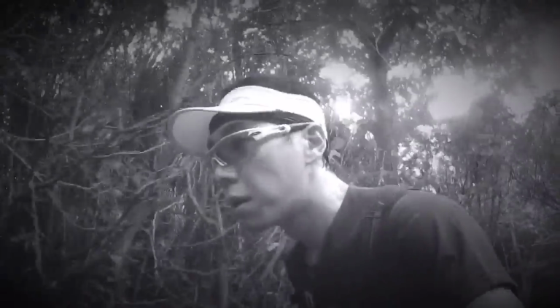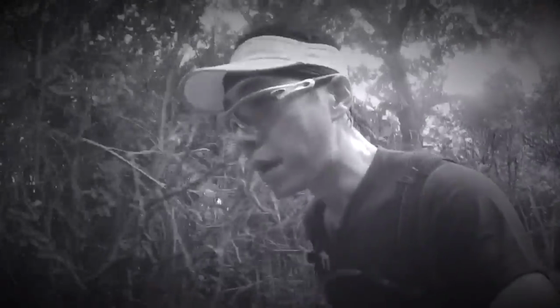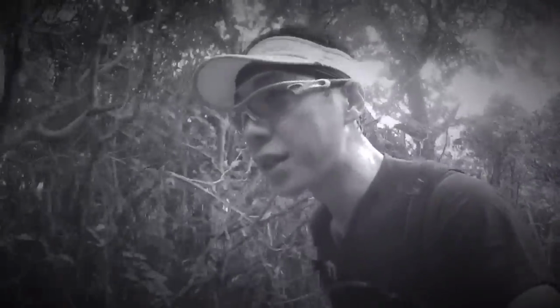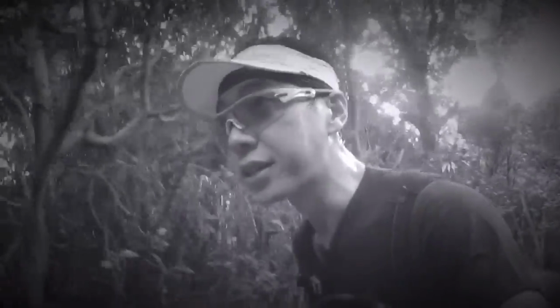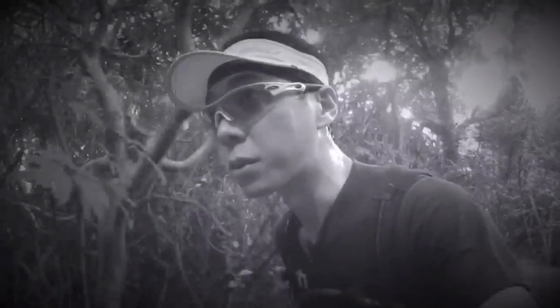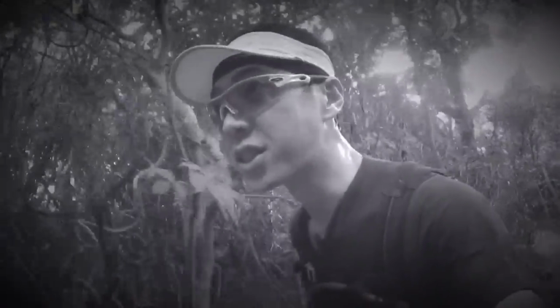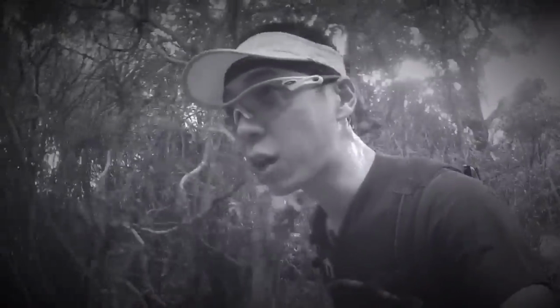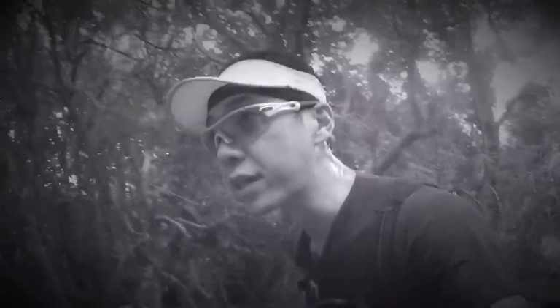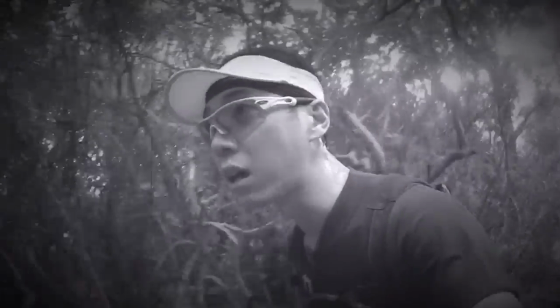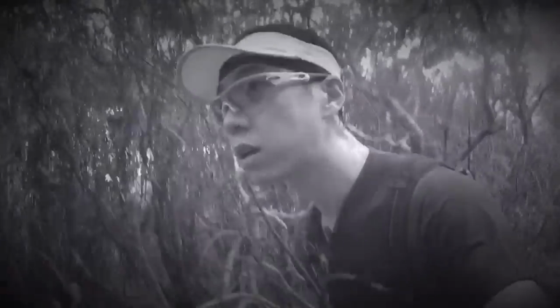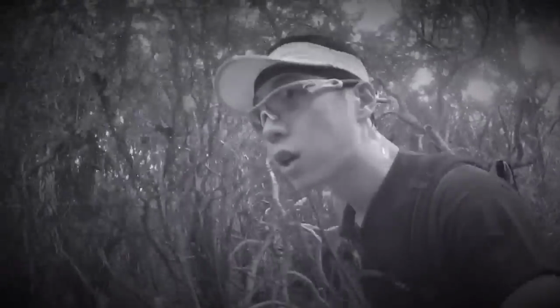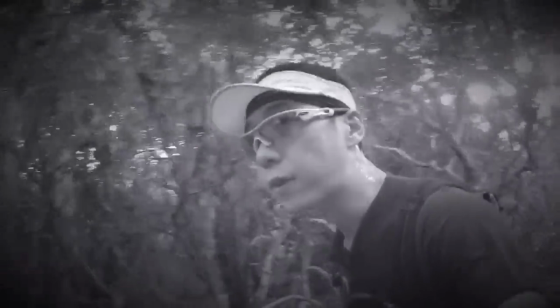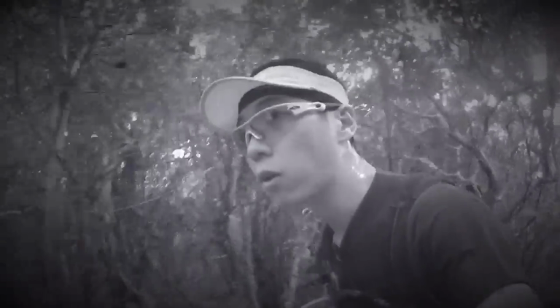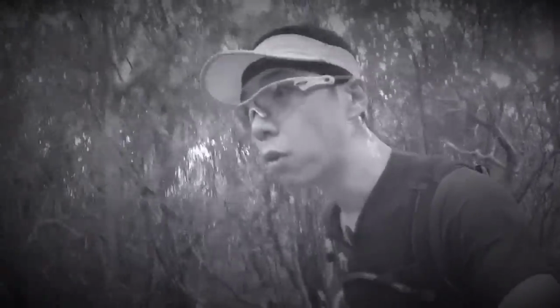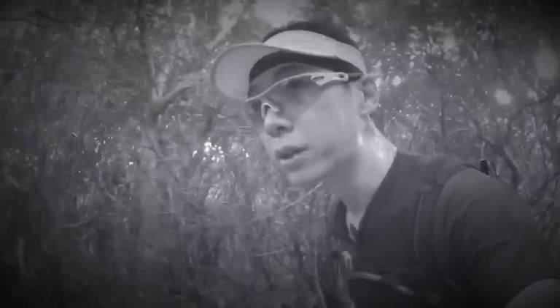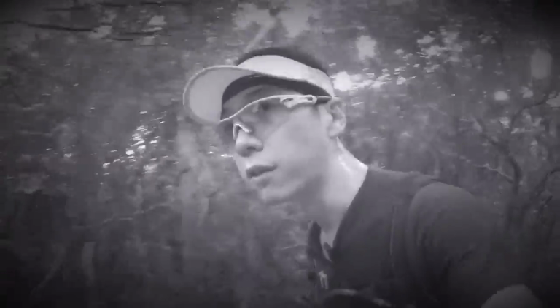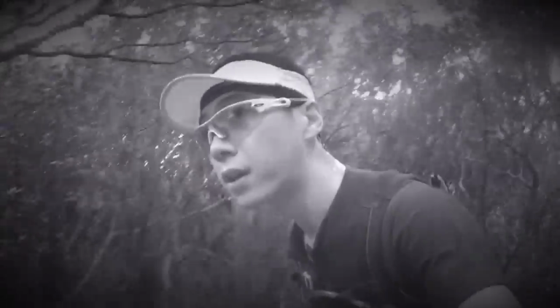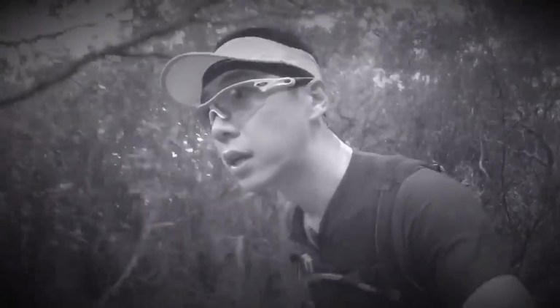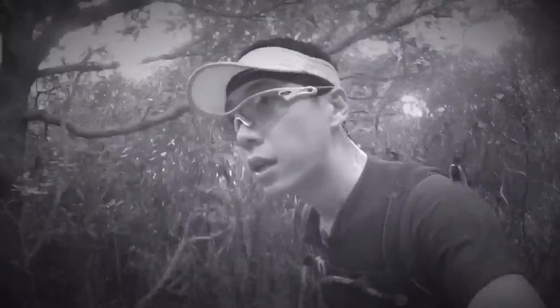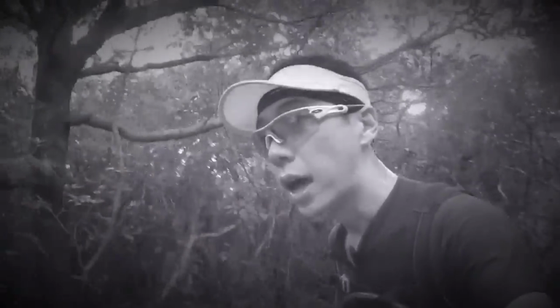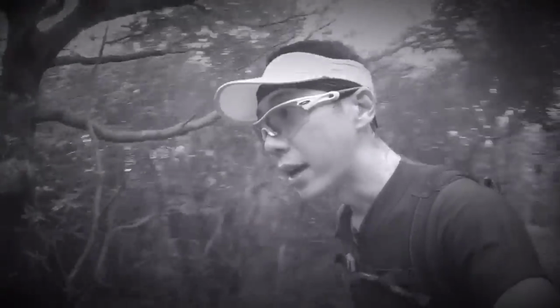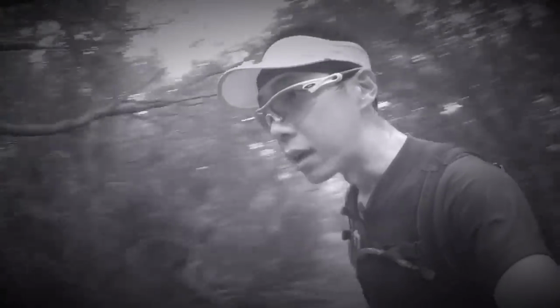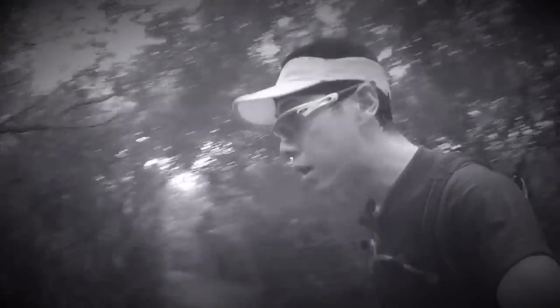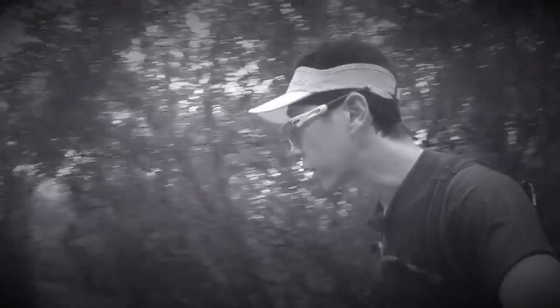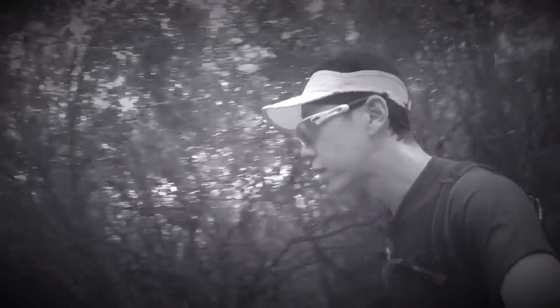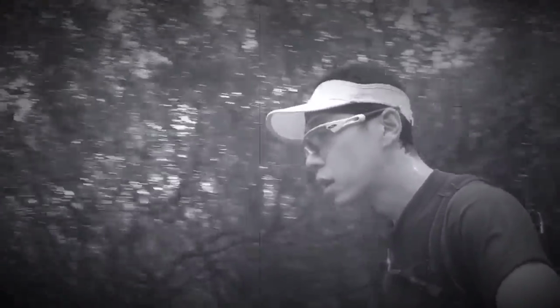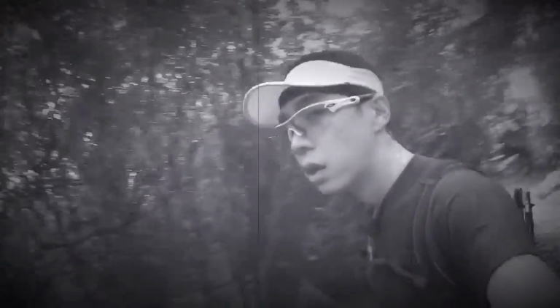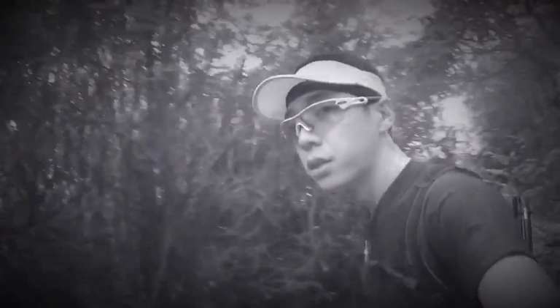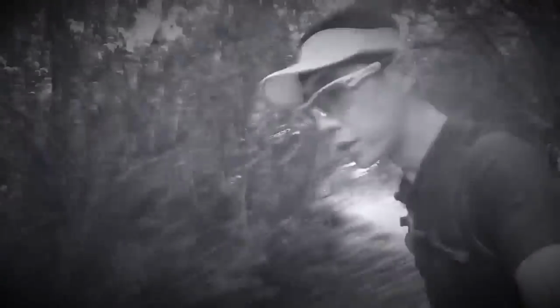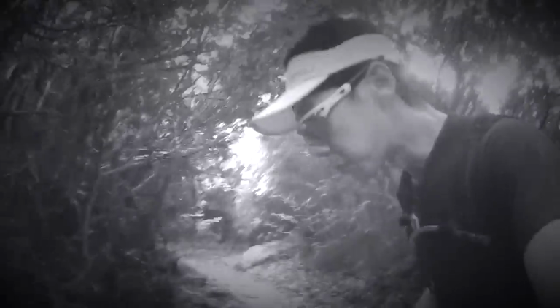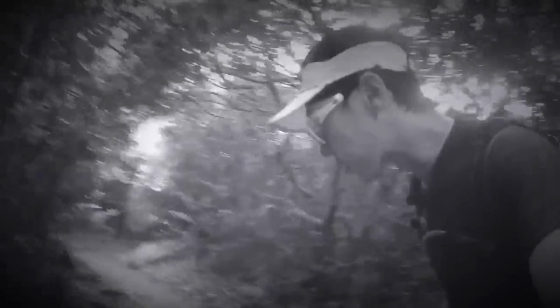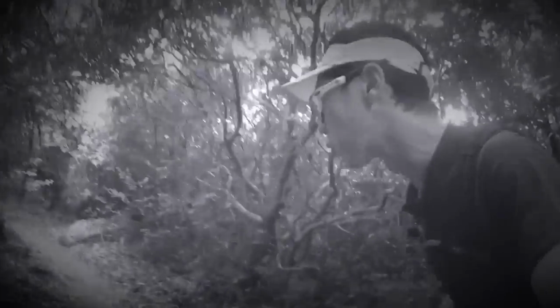Man, I think it's gonna be scary as hell if you're all alone by yourself at night time. Look at this. It's gonna be very spooky.